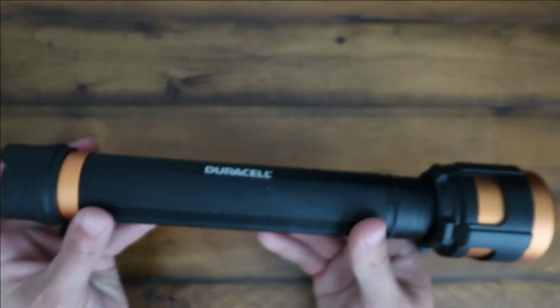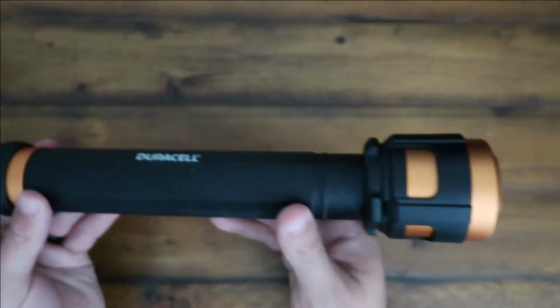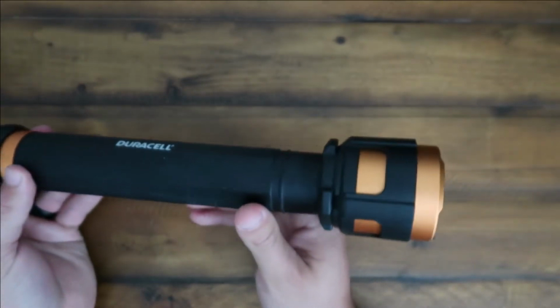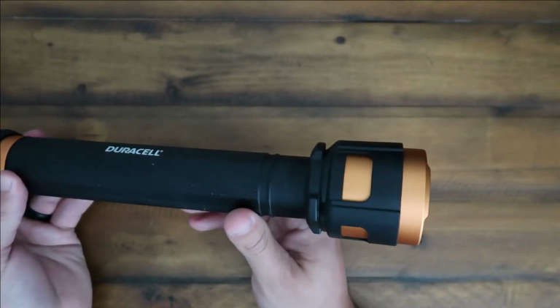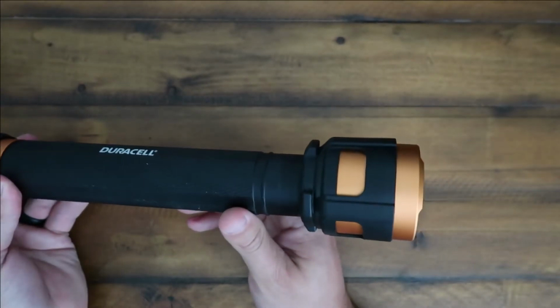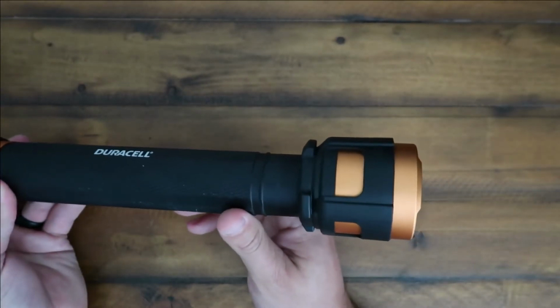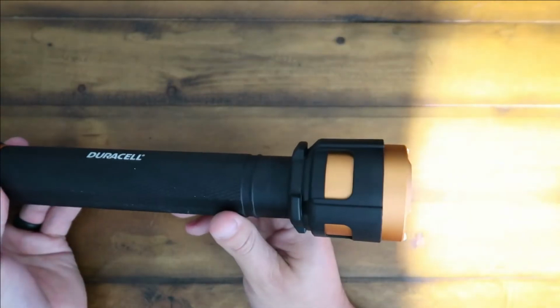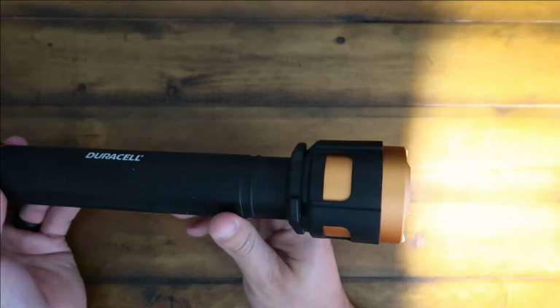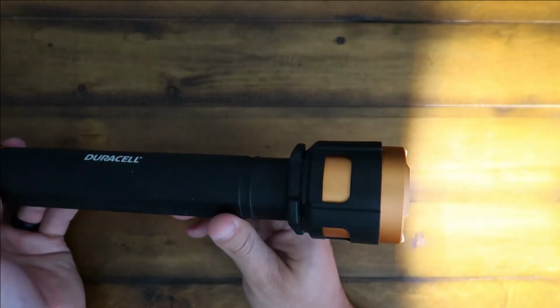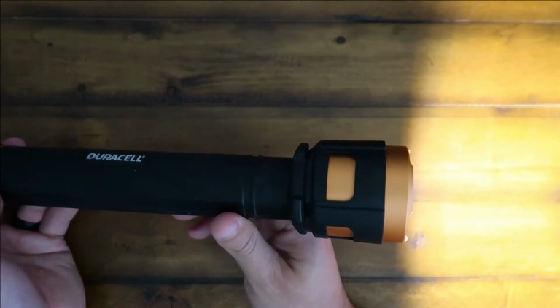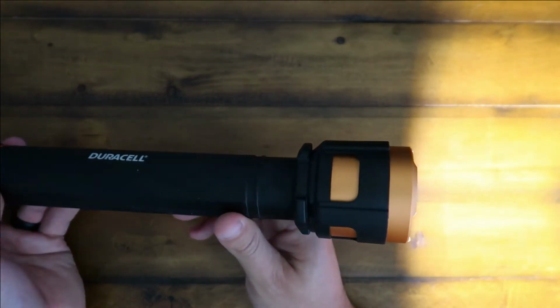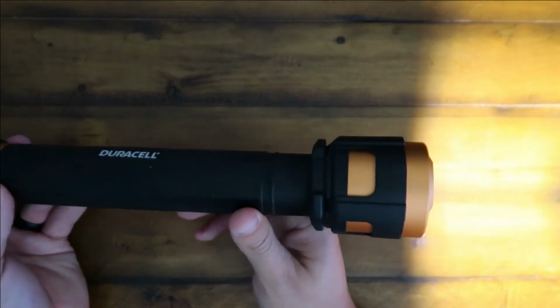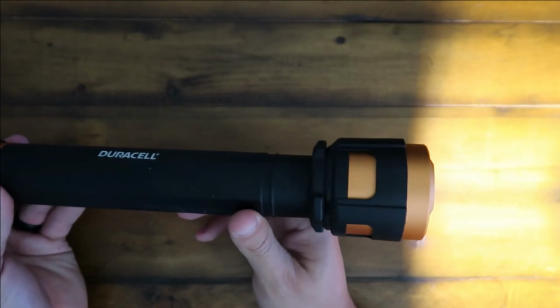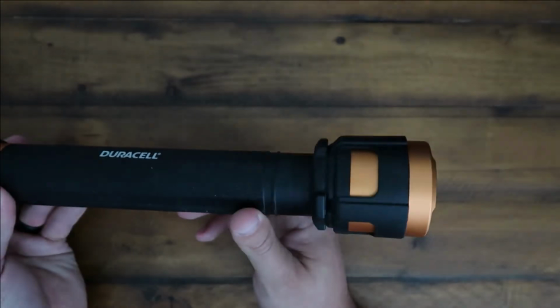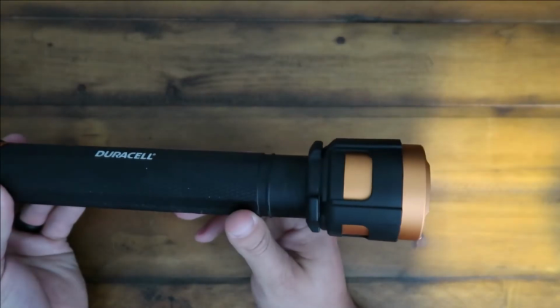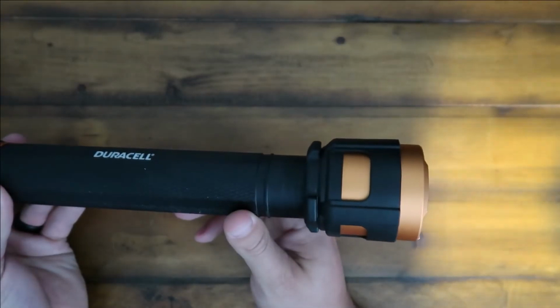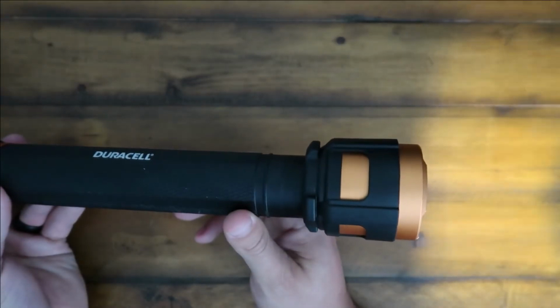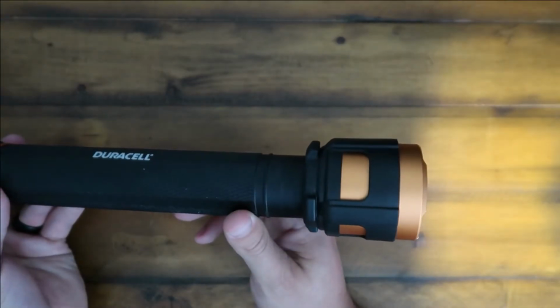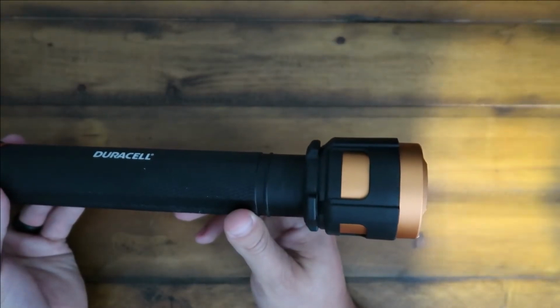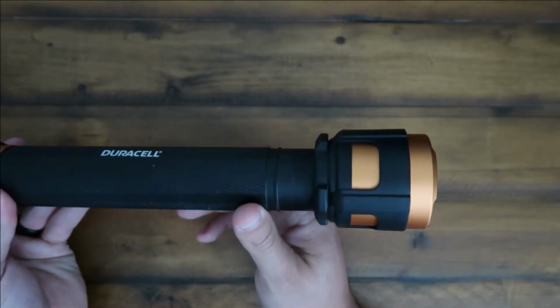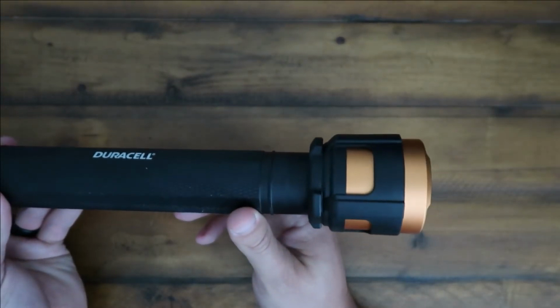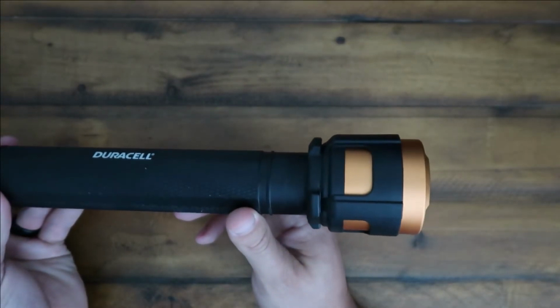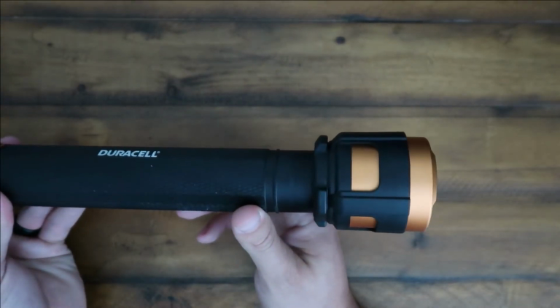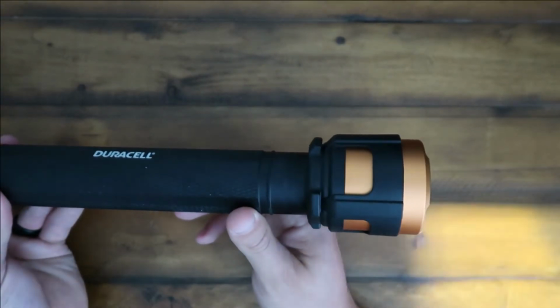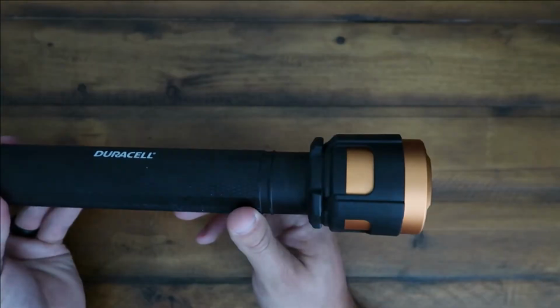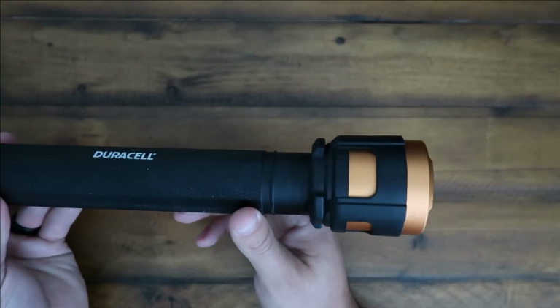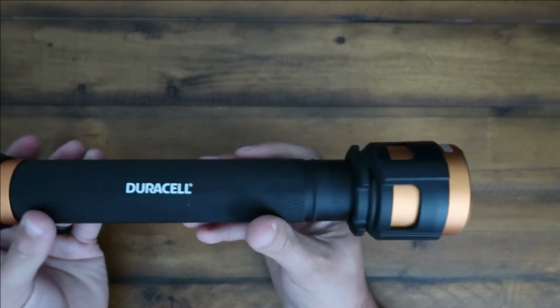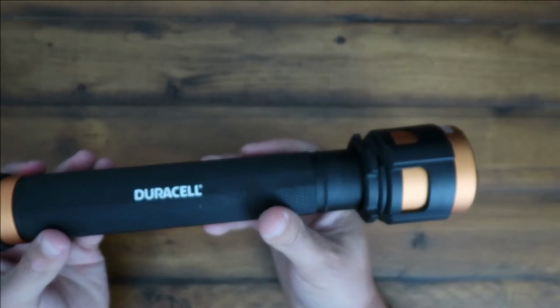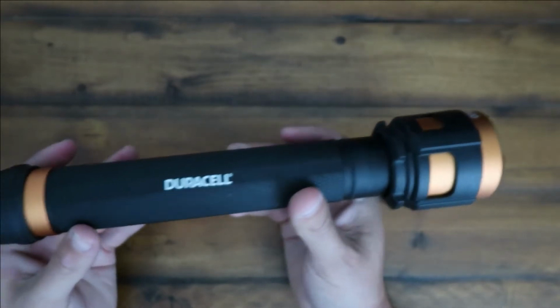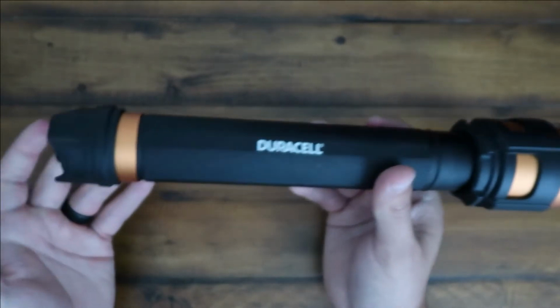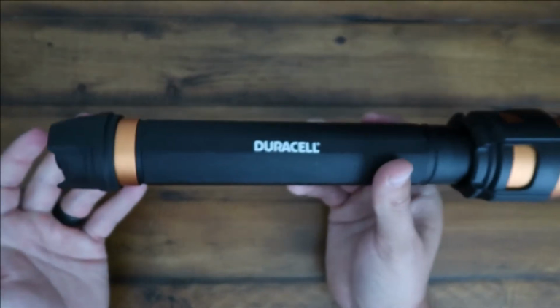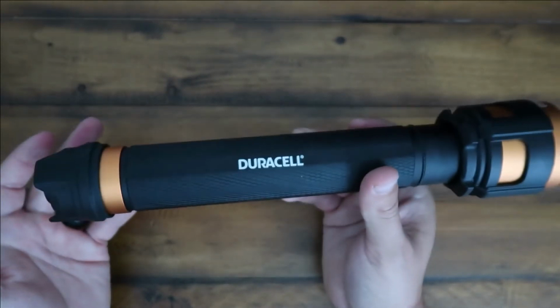It's got three modes. You got the high mode, that'll give you 2500 lumens. You got low mode, which is 500 lumens, and then you got the strobe mode as well.